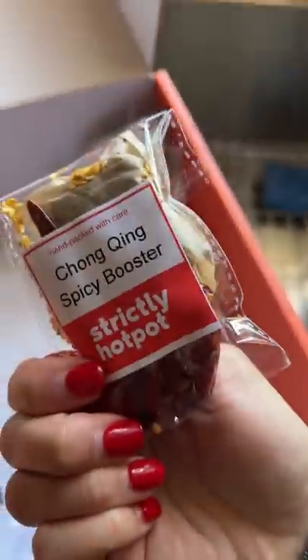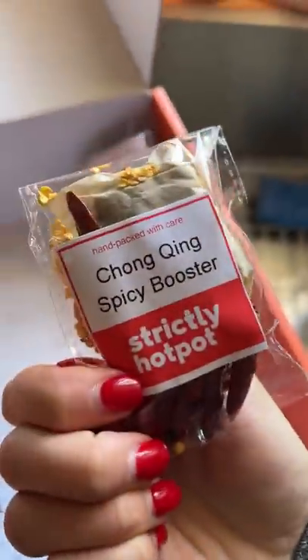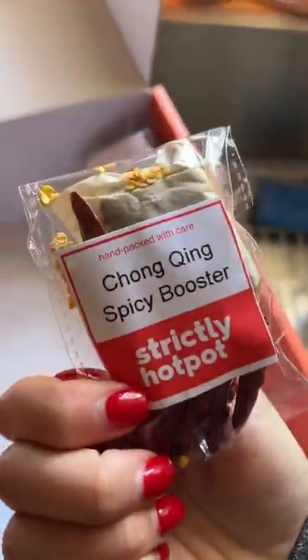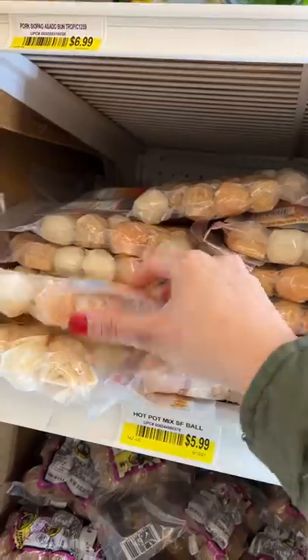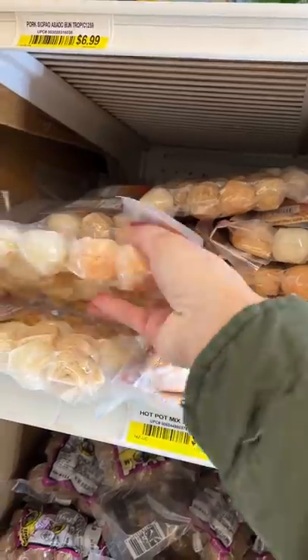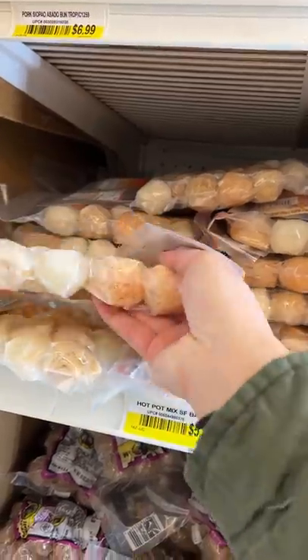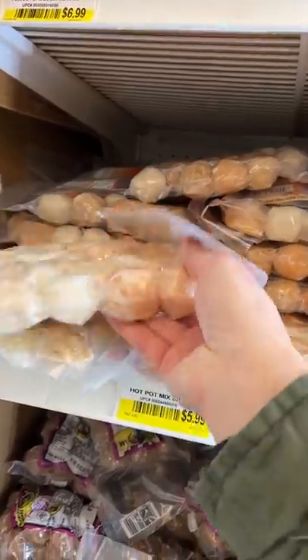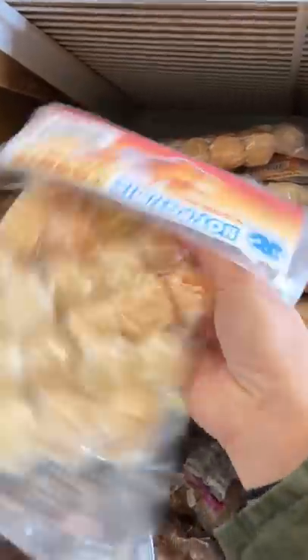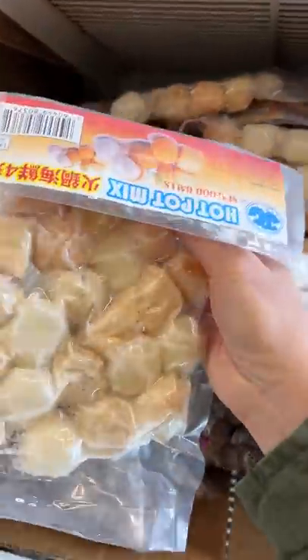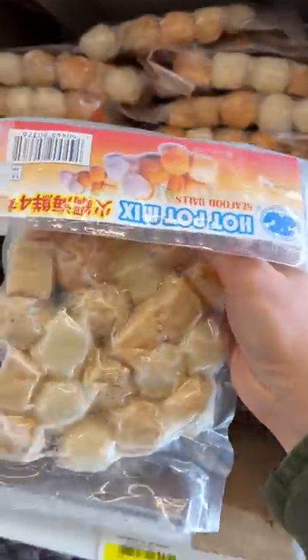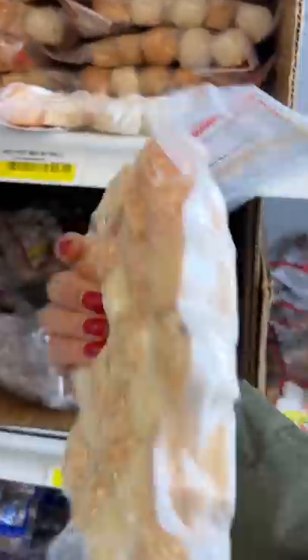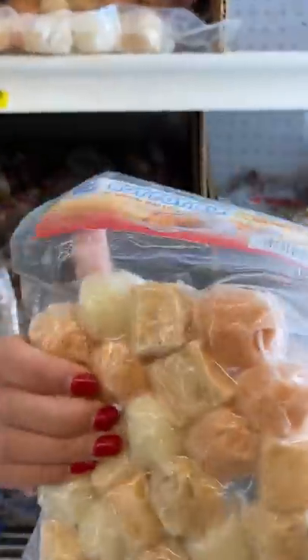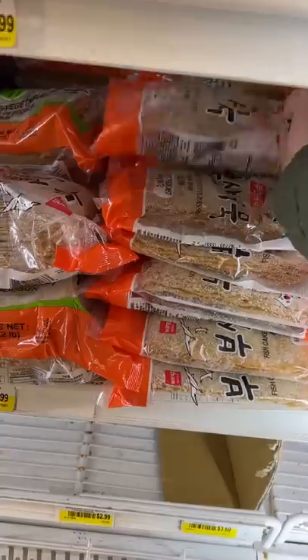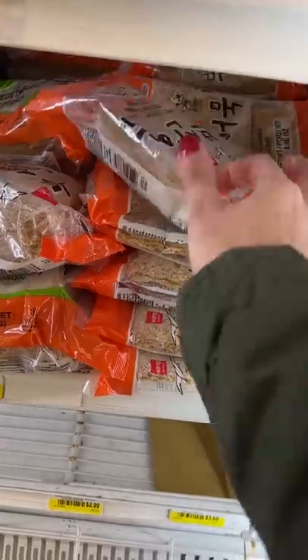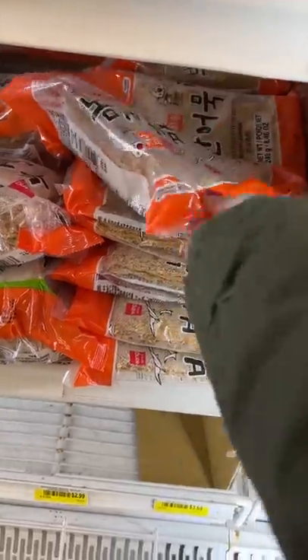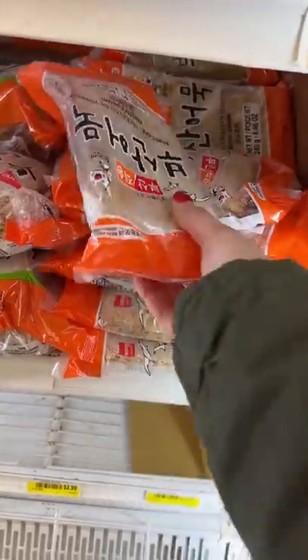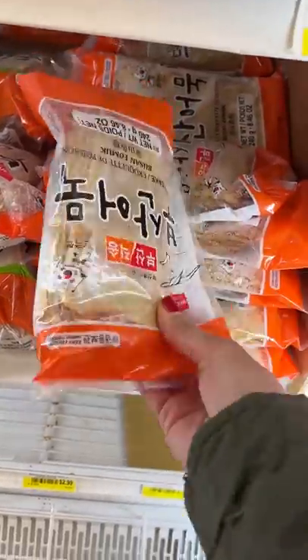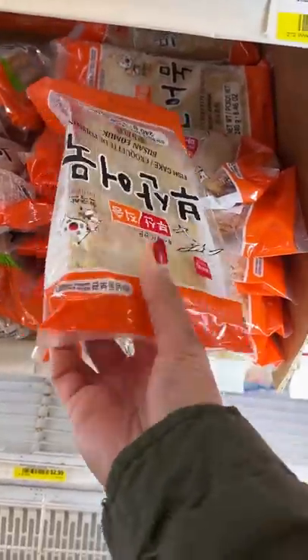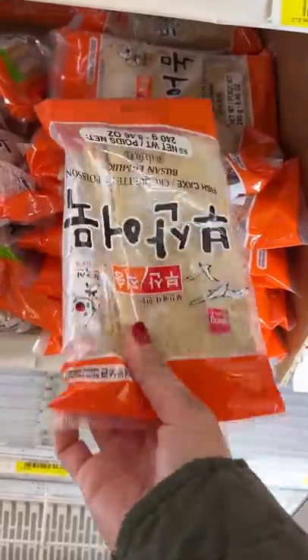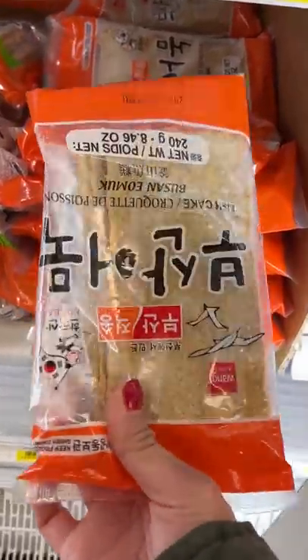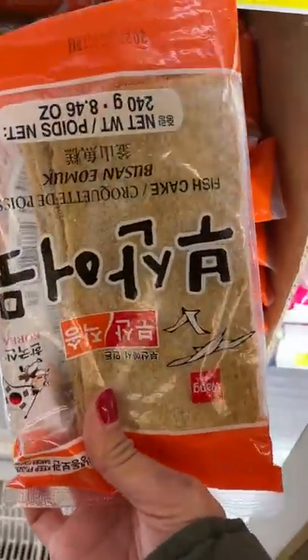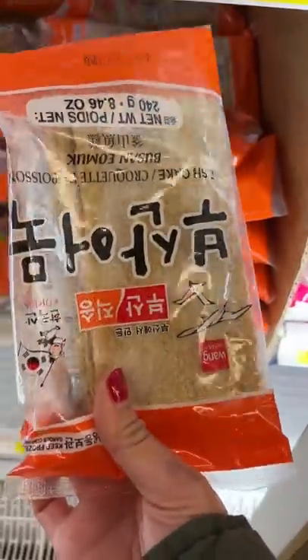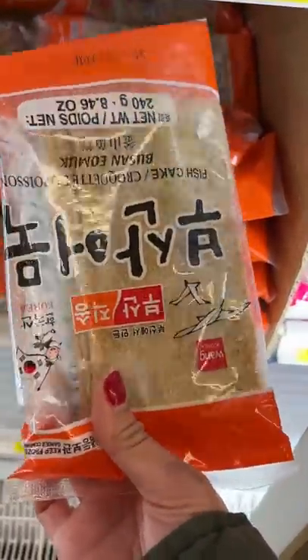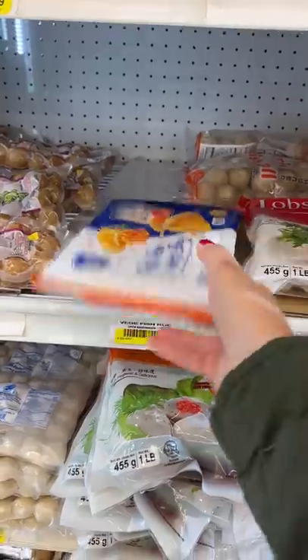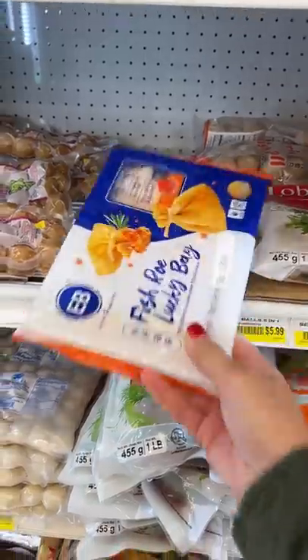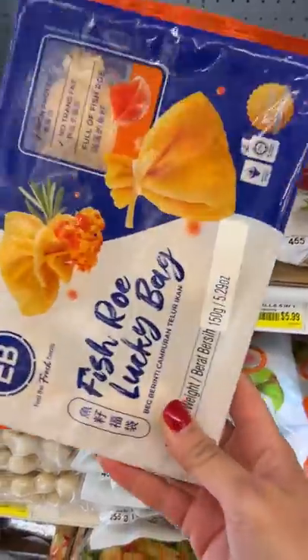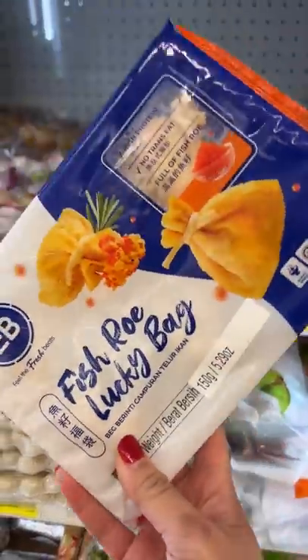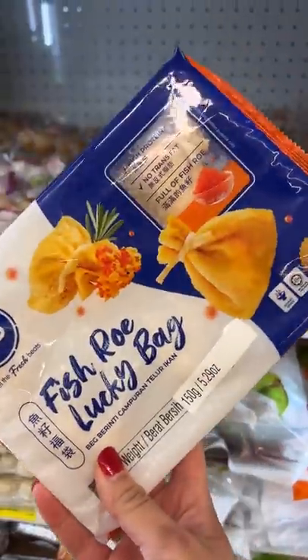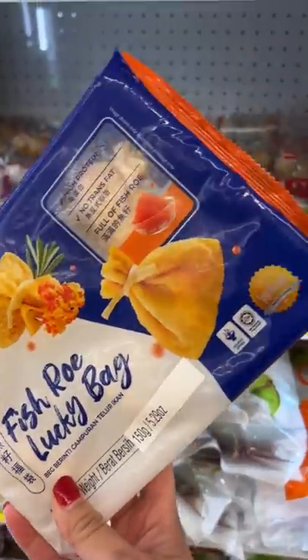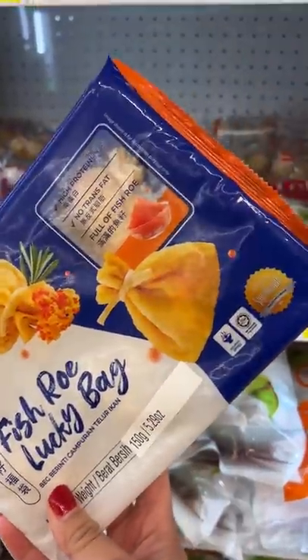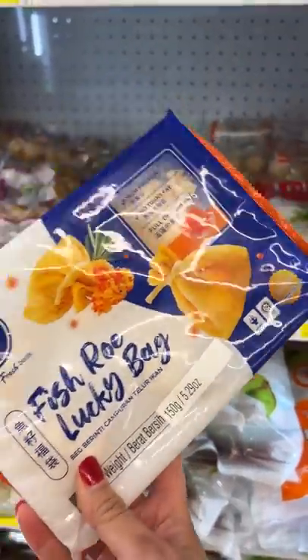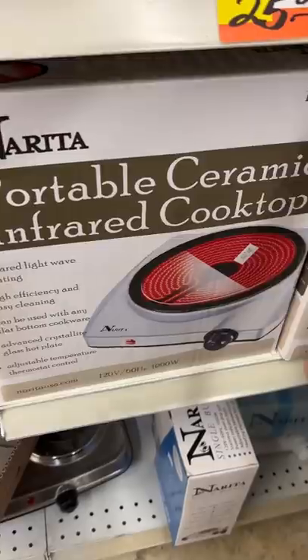So shopping wise, there are two stores I like to hit up to get my hot pot ingredients. The first one is Thai Bin, where I got frozen fish balls, fish cakes, and these fish roe lucky bags that I've never tried before.